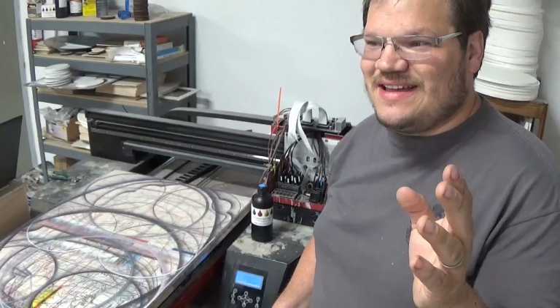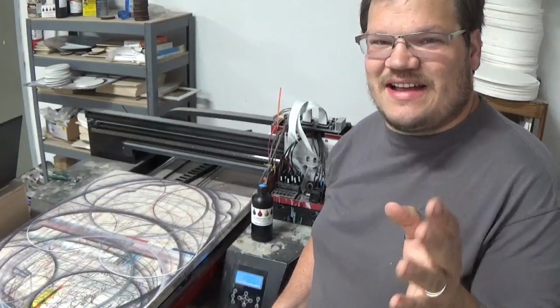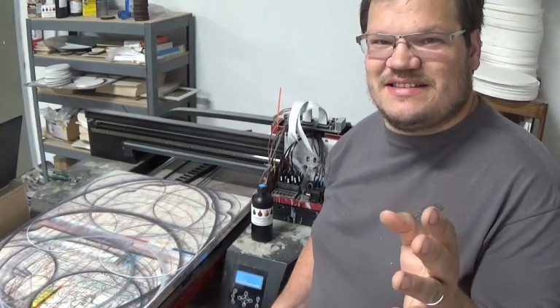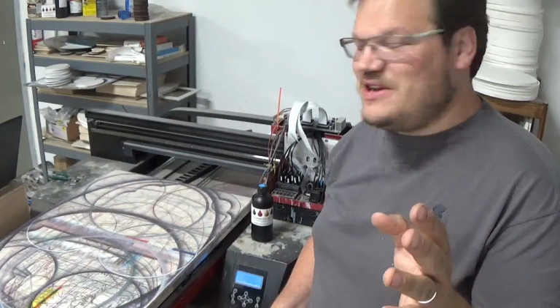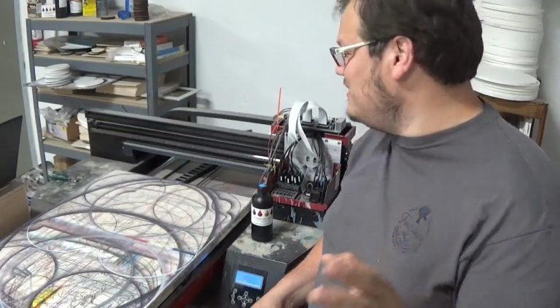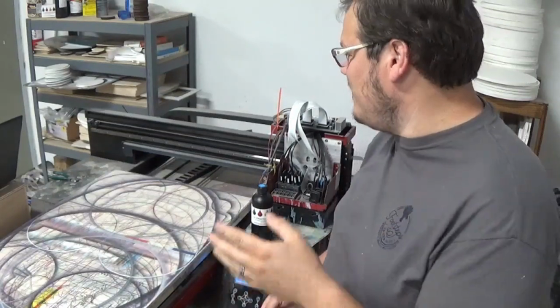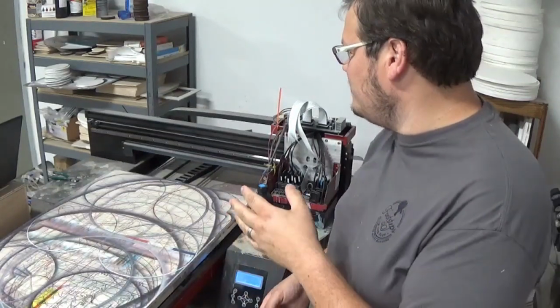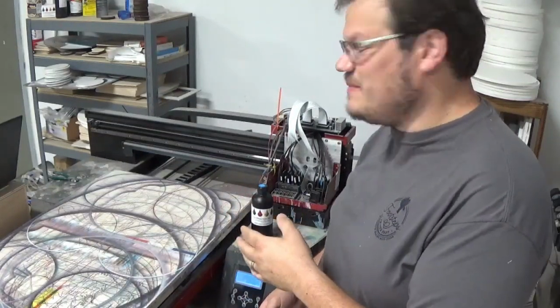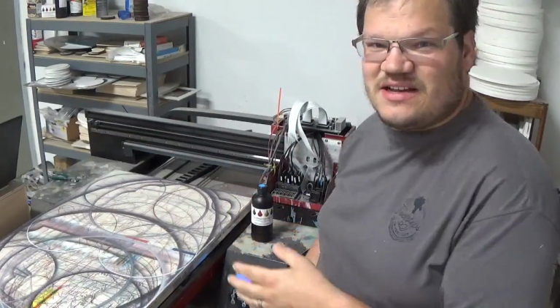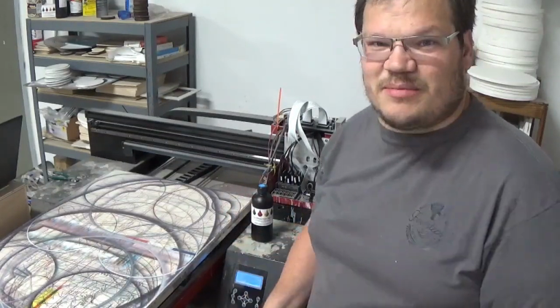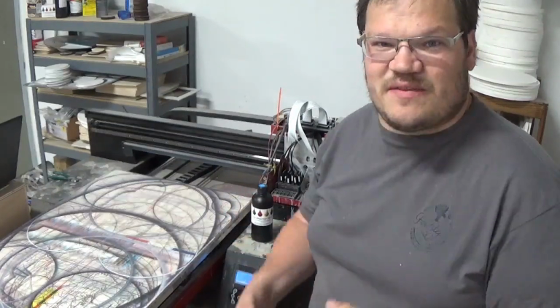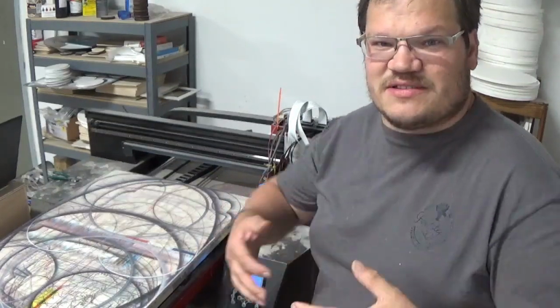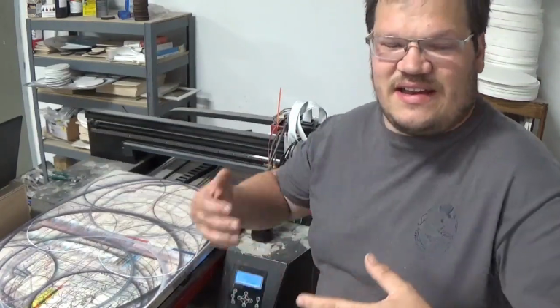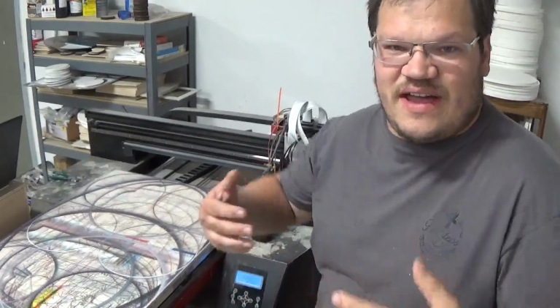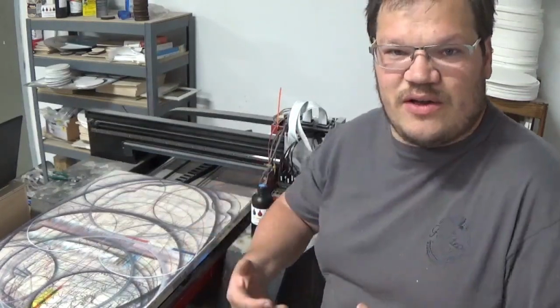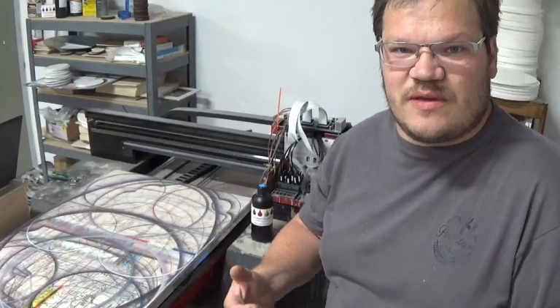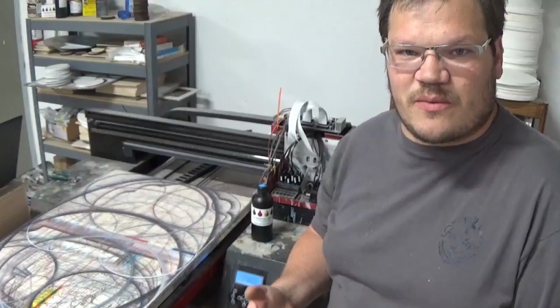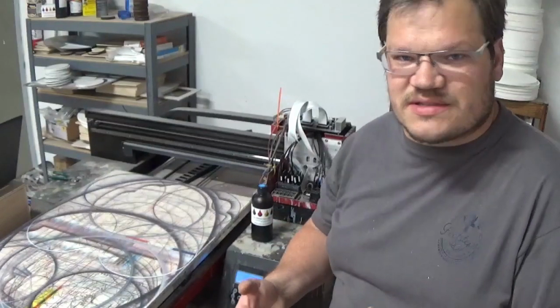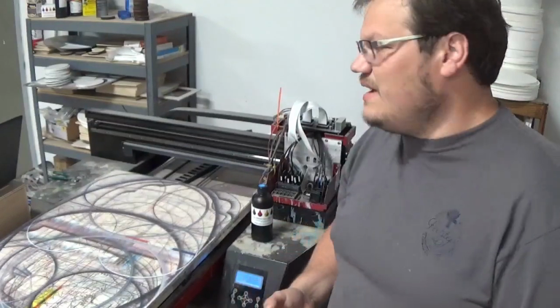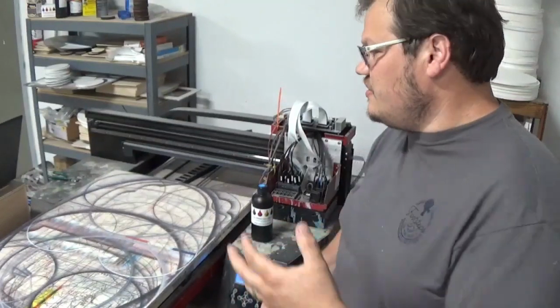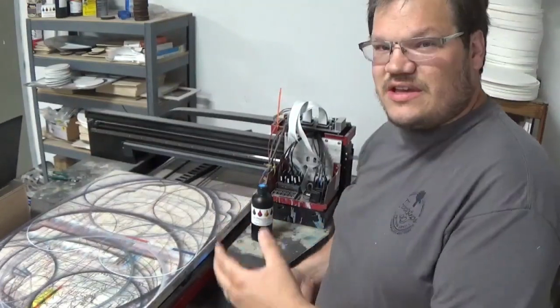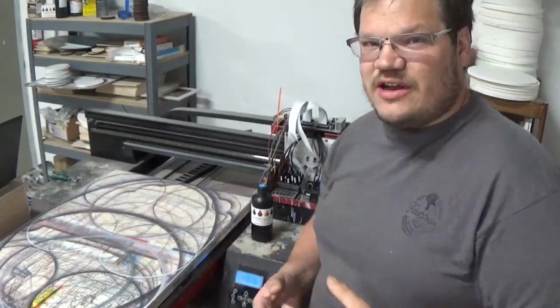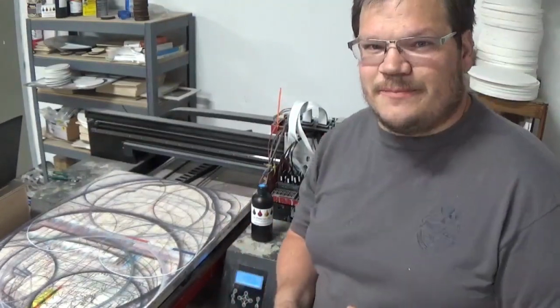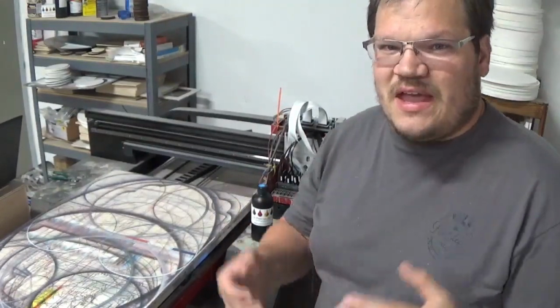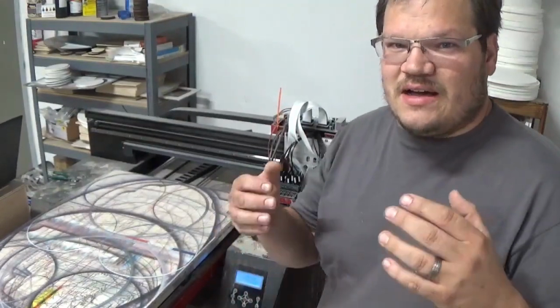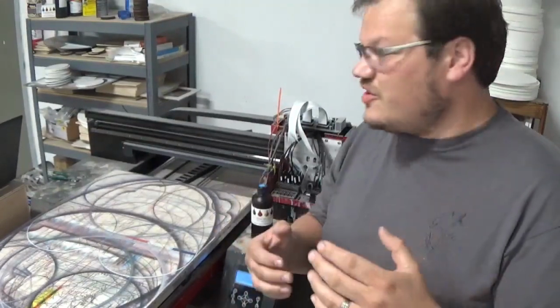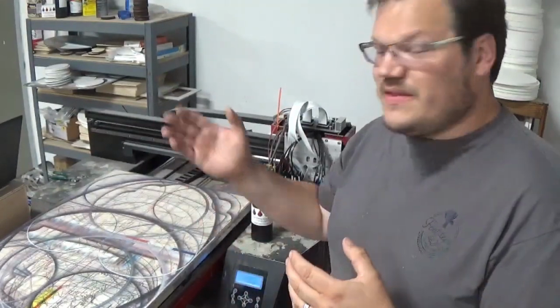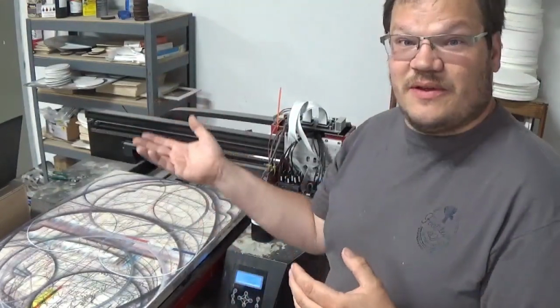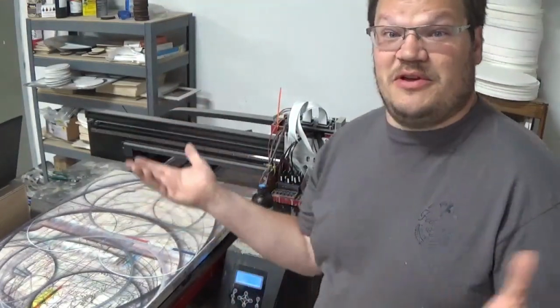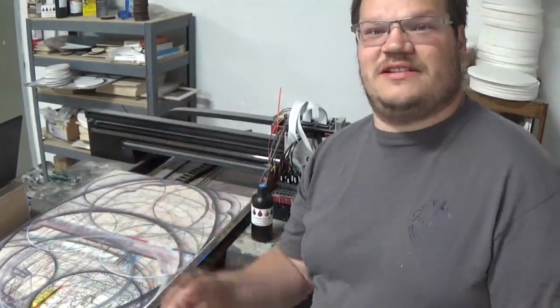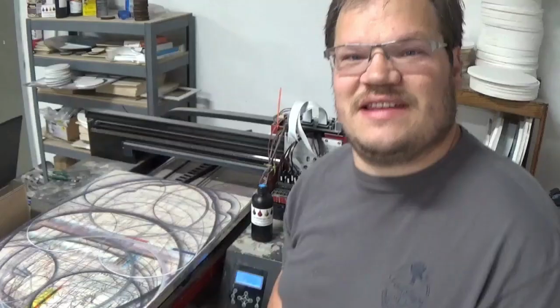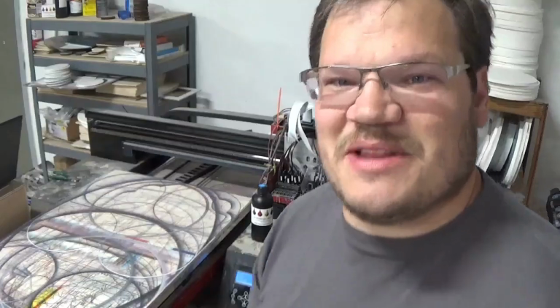Hey guys, I'm Jay and today I'm going to touch base on a couple of the parts and kind of how a UV printer works so you can get a good idea. Starting with the computer — let's start at the easy place.